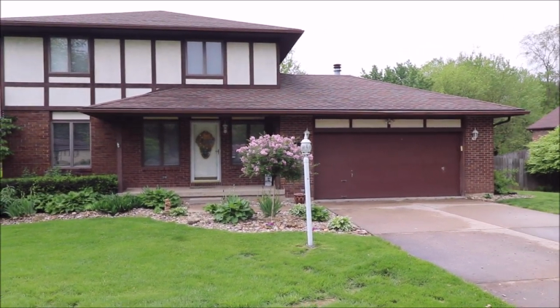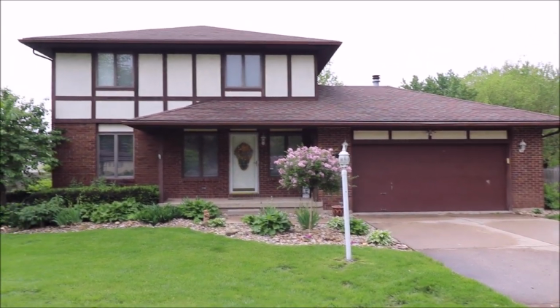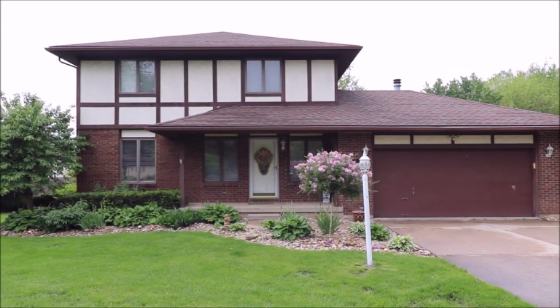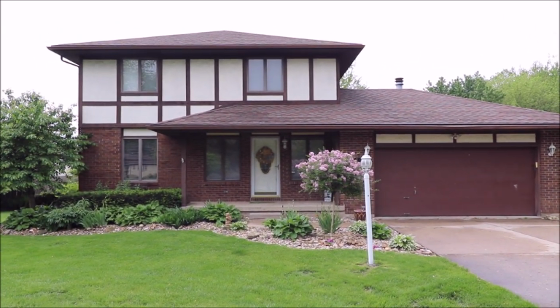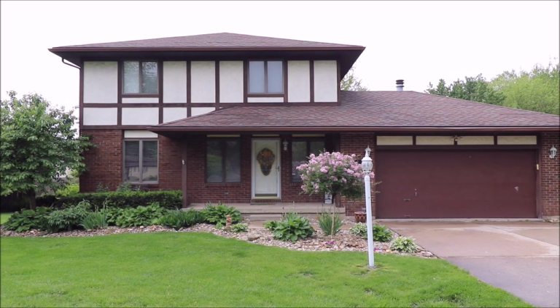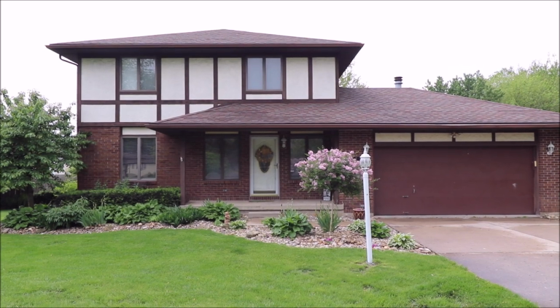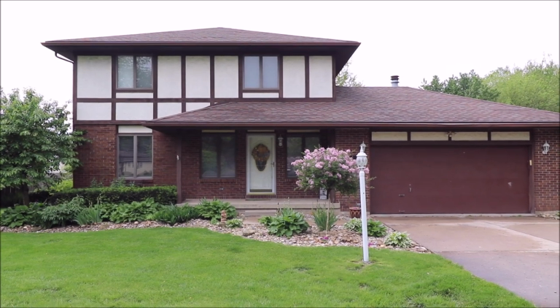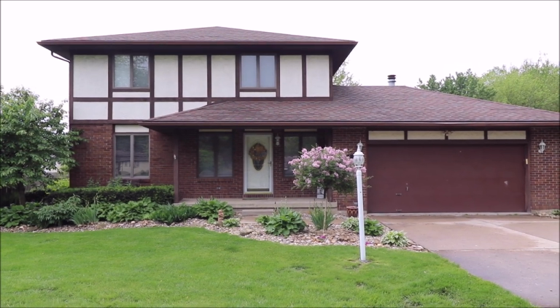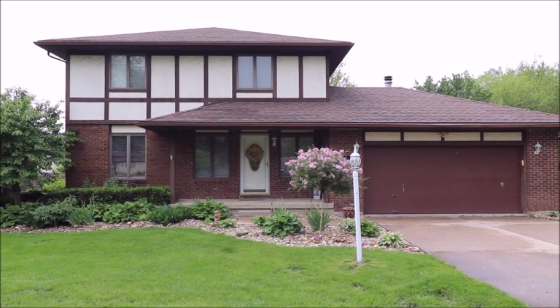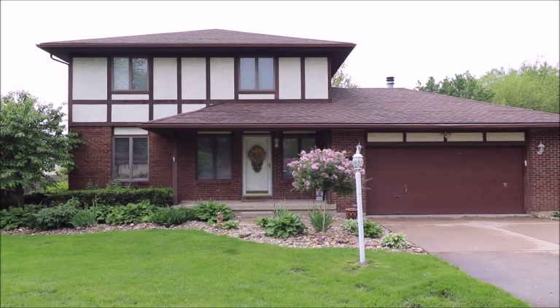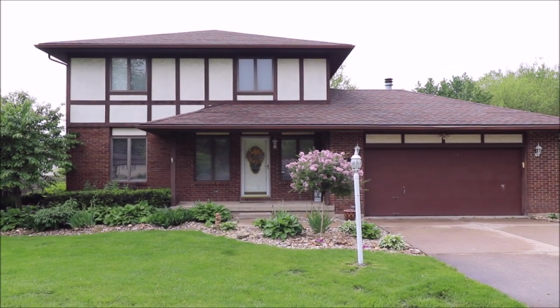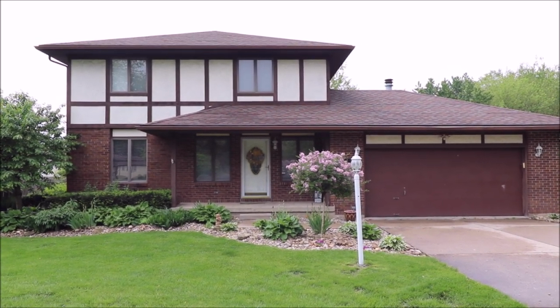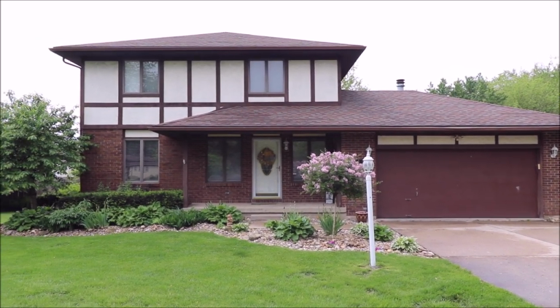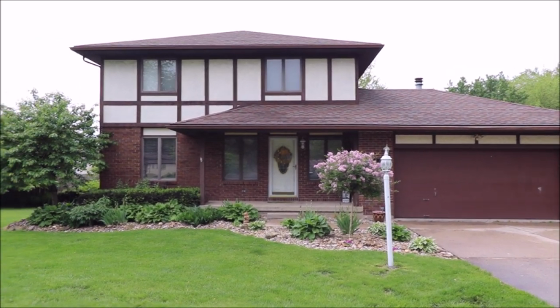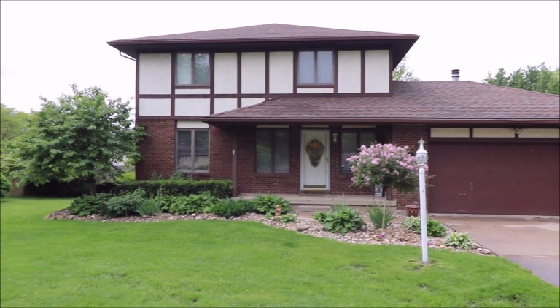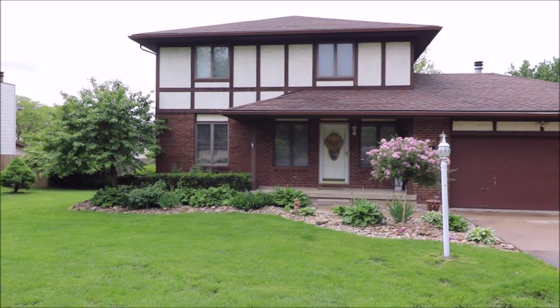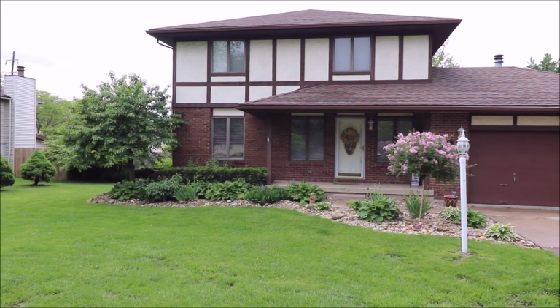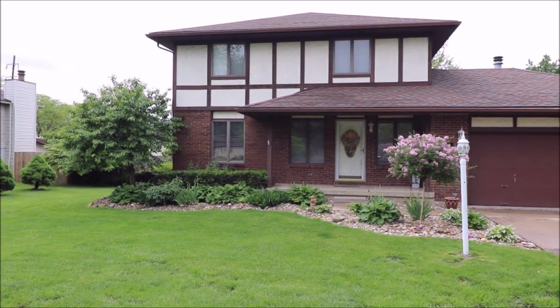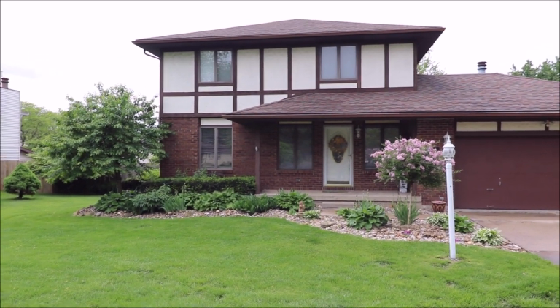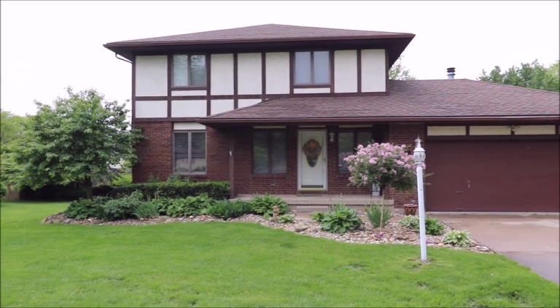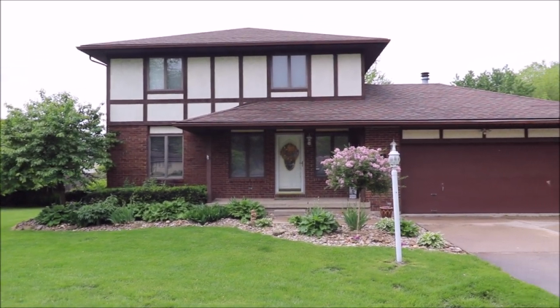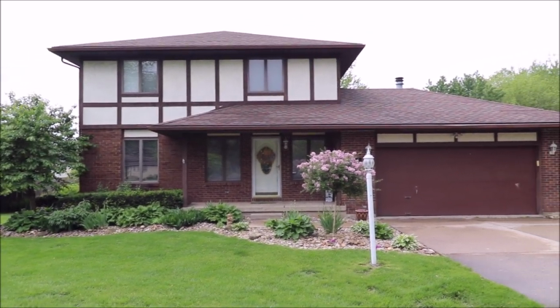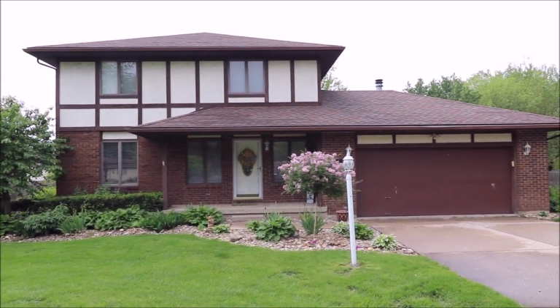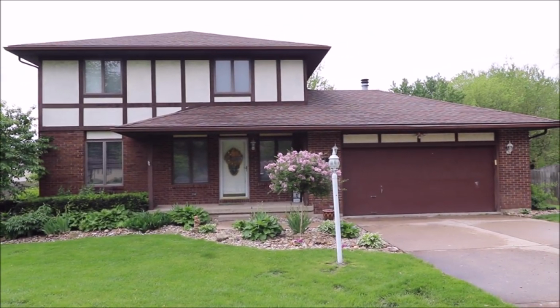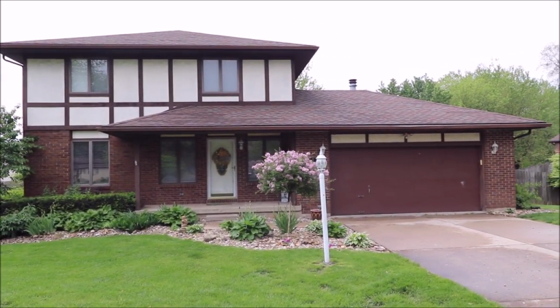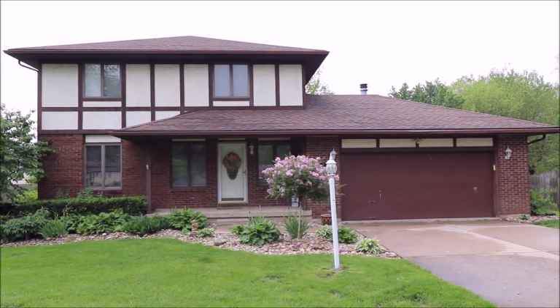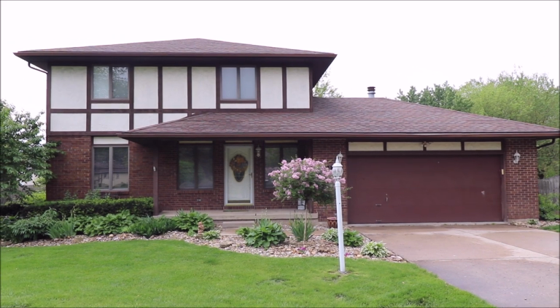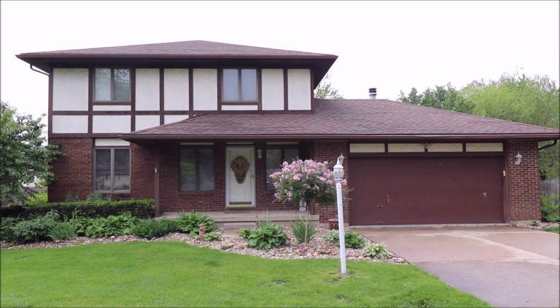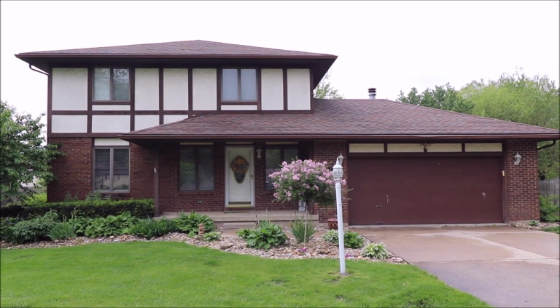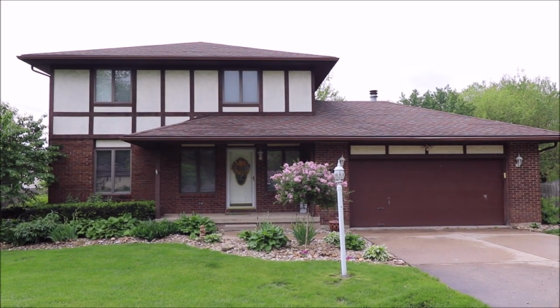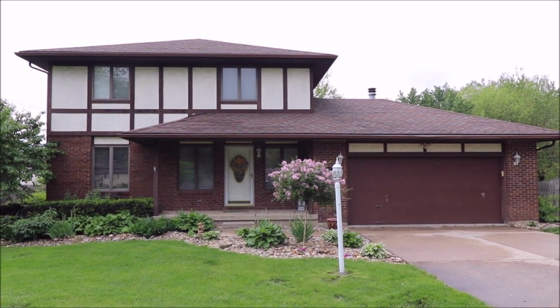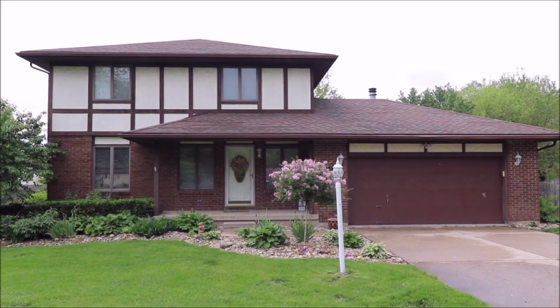This home sits on almost a half an acre with a fully fenced in privacy fenced backyard. This is the home you're waiting for and I will meet you inside to show you the tour.